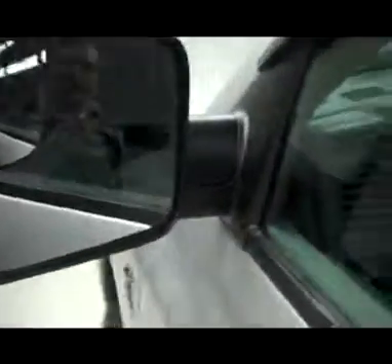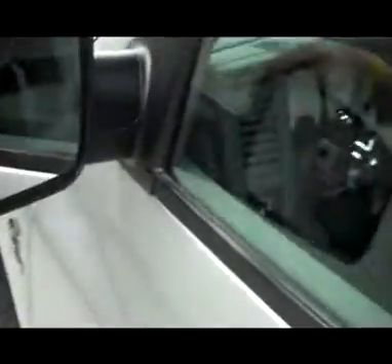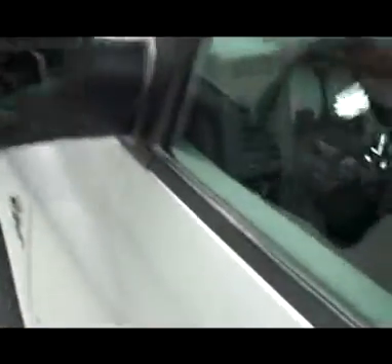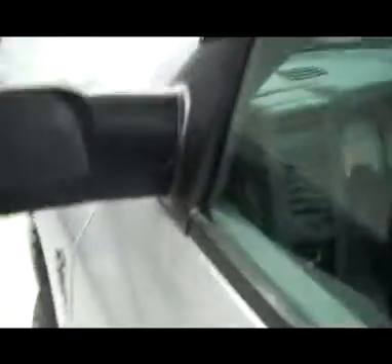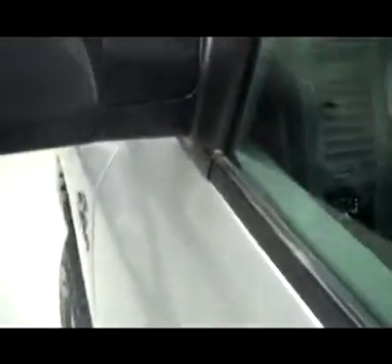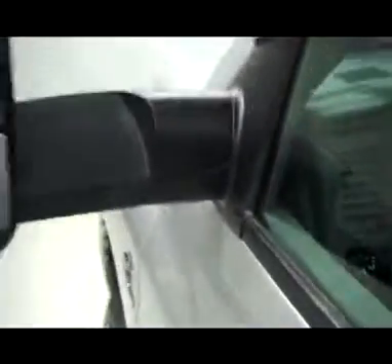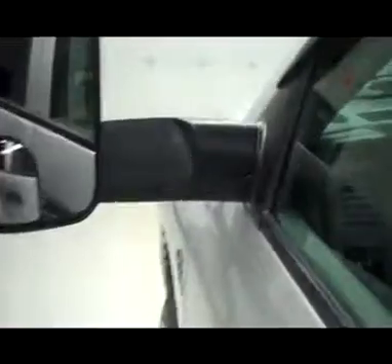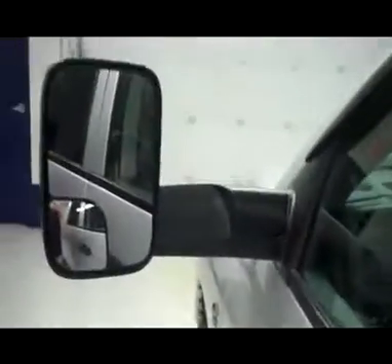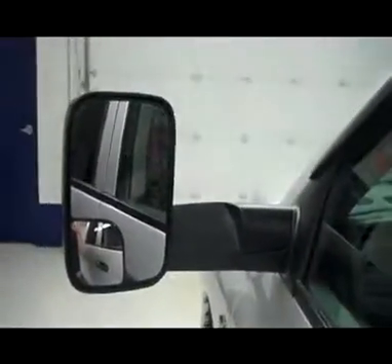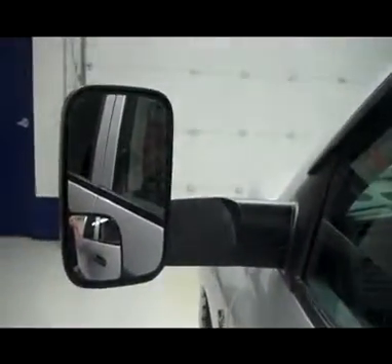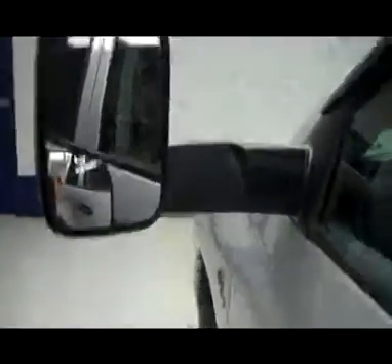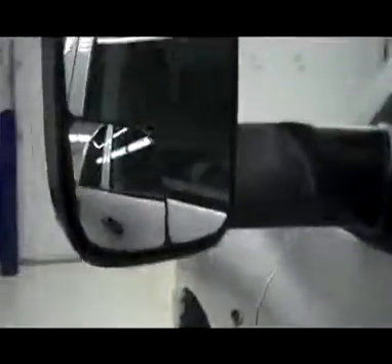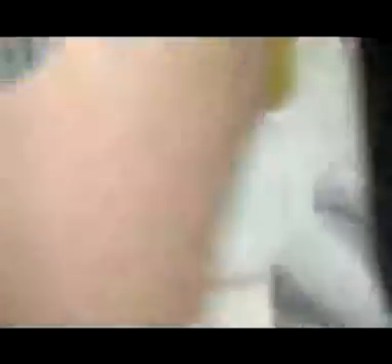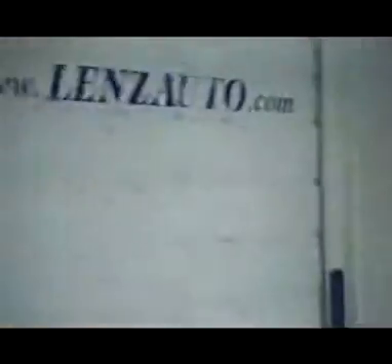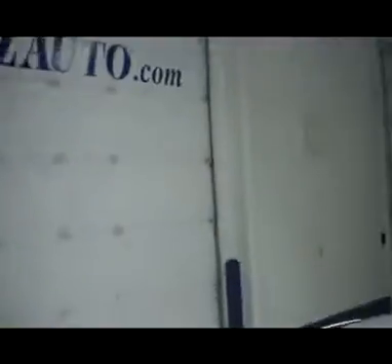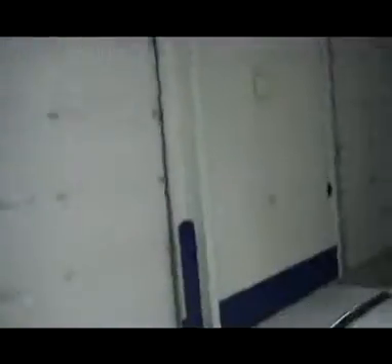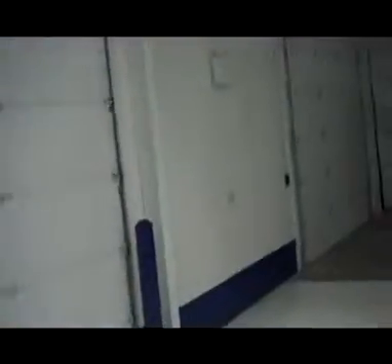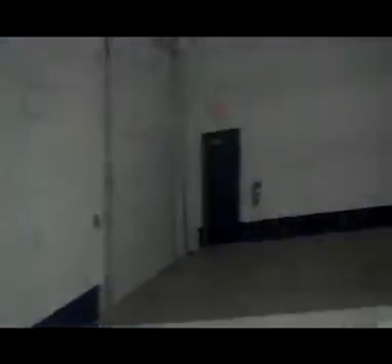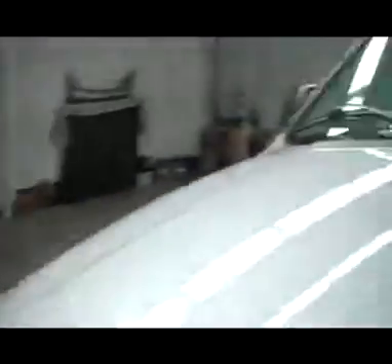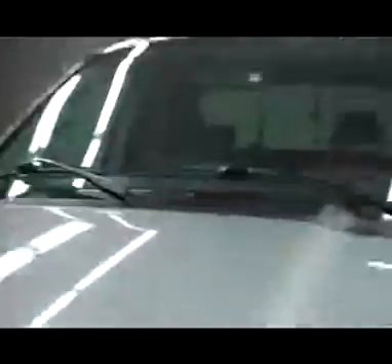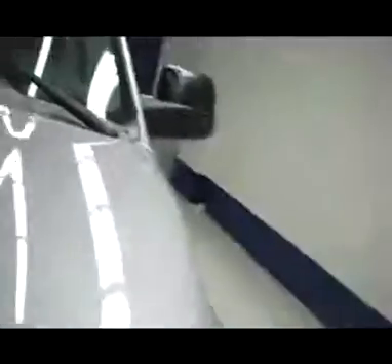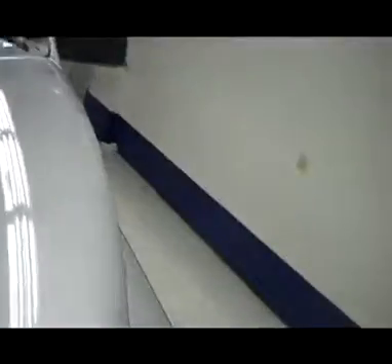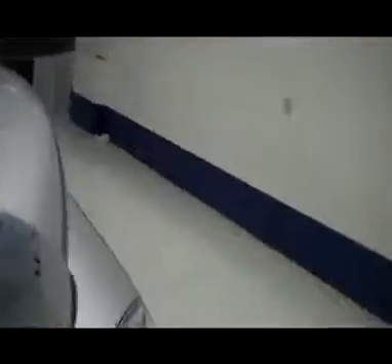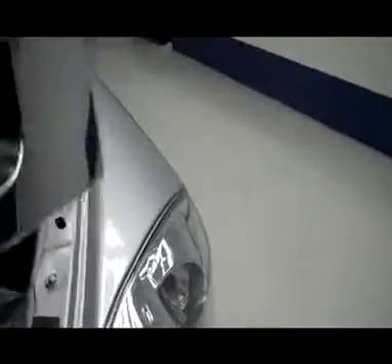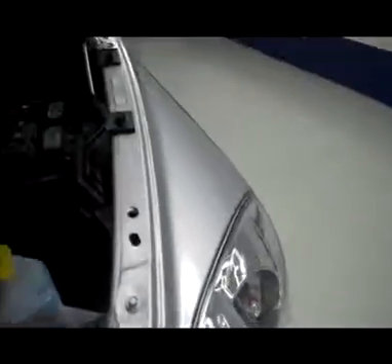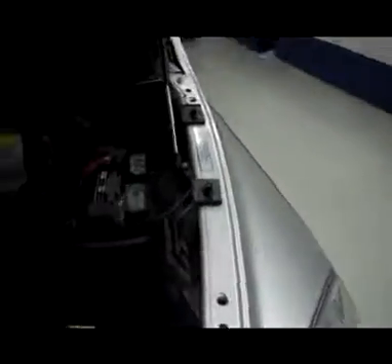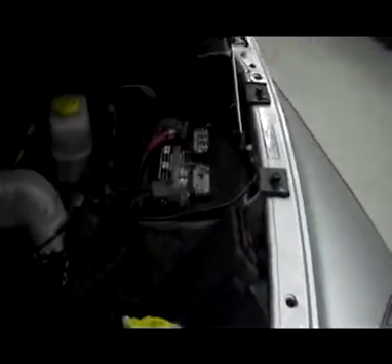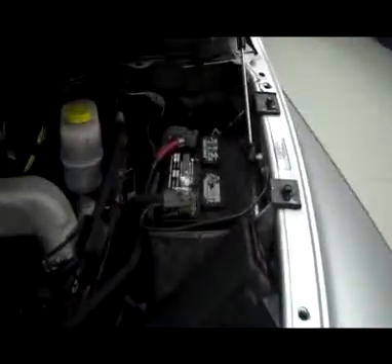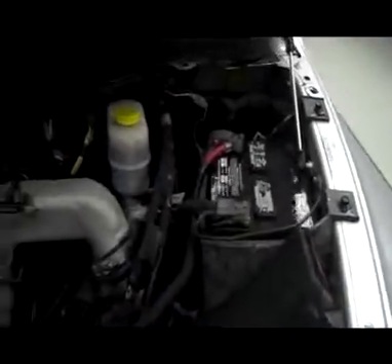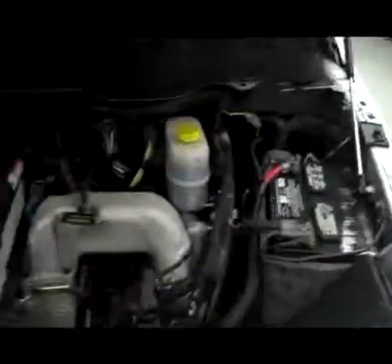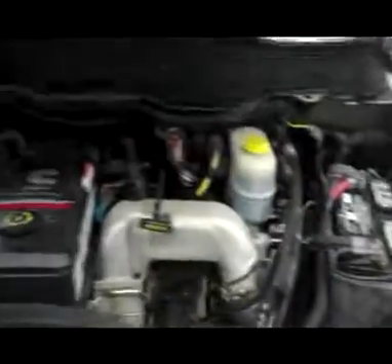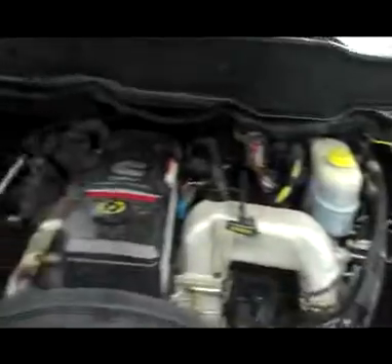Real nice, clean mirrors — the mirrors also fold up. And a very clean Cummins turbo diesel.